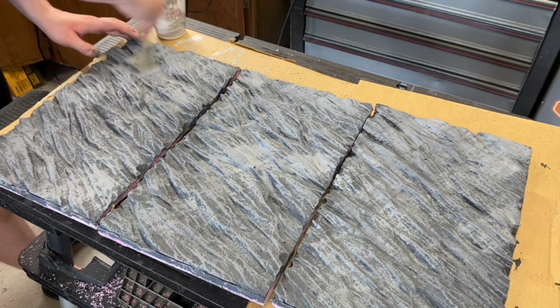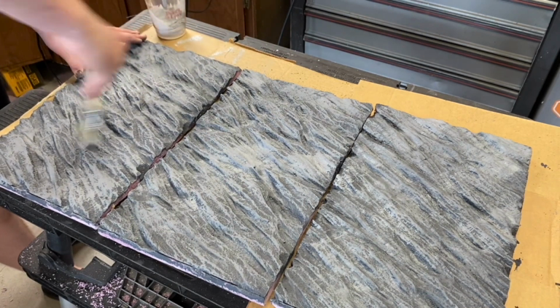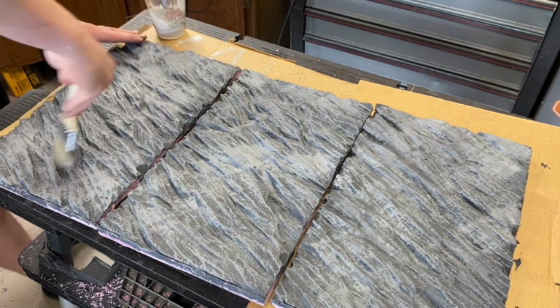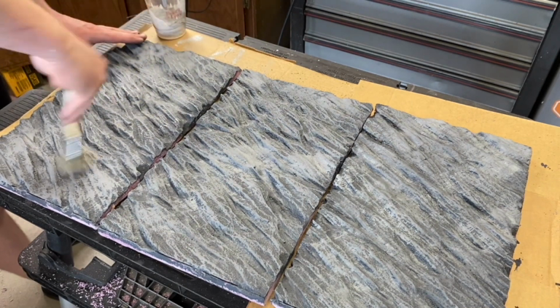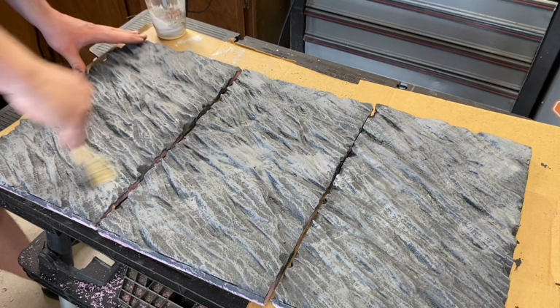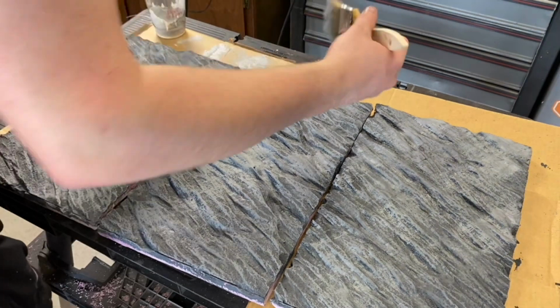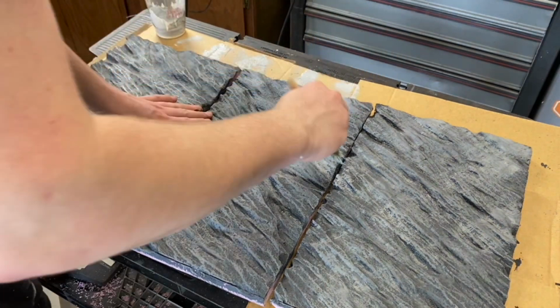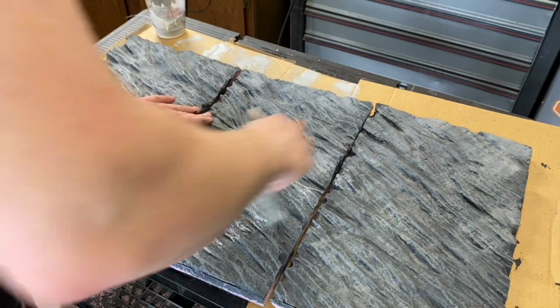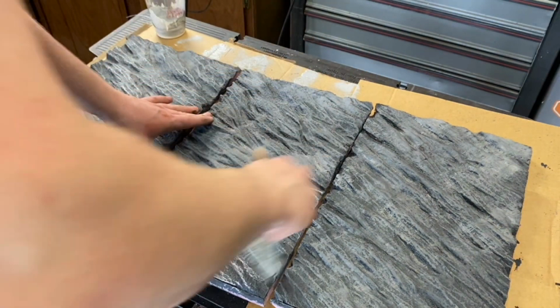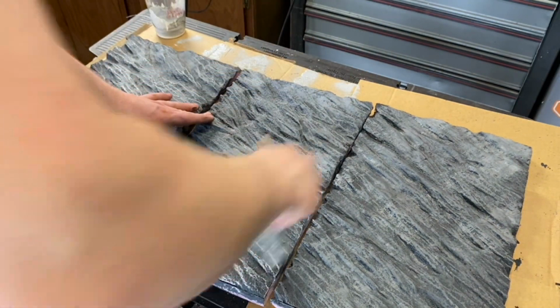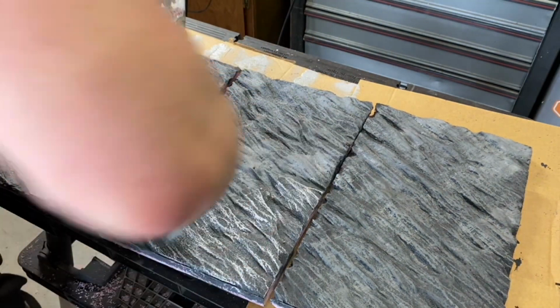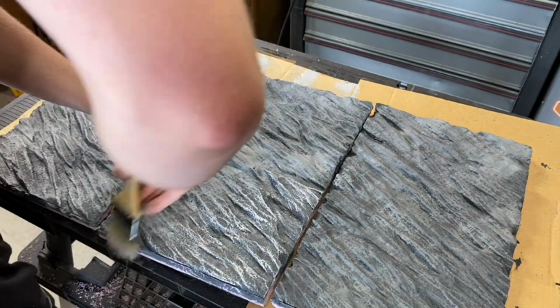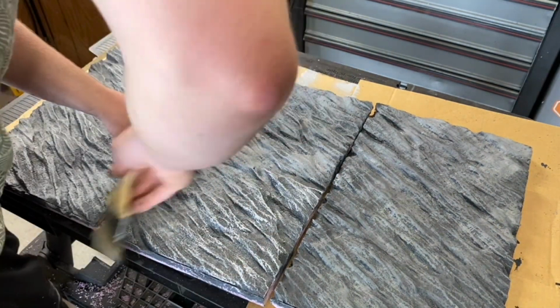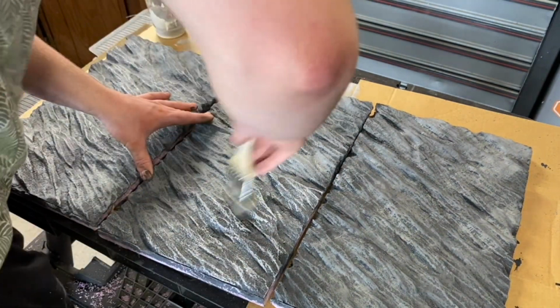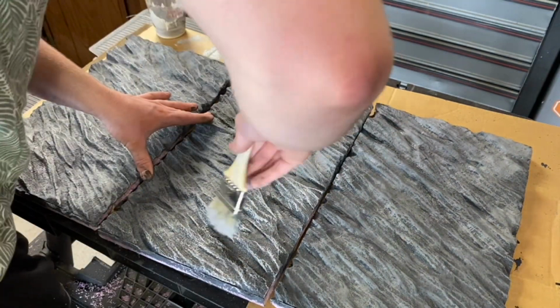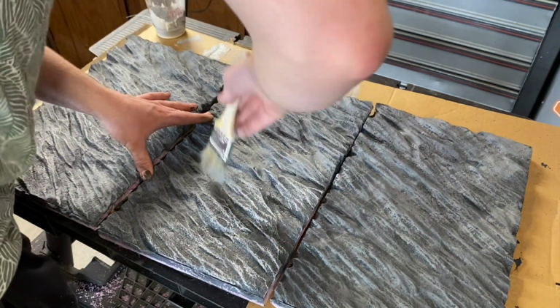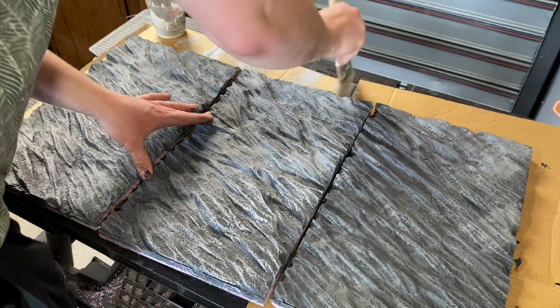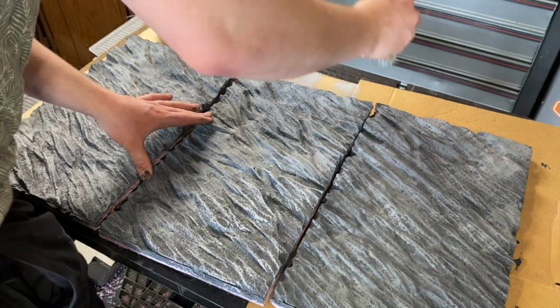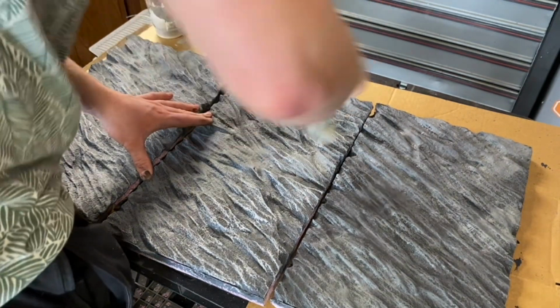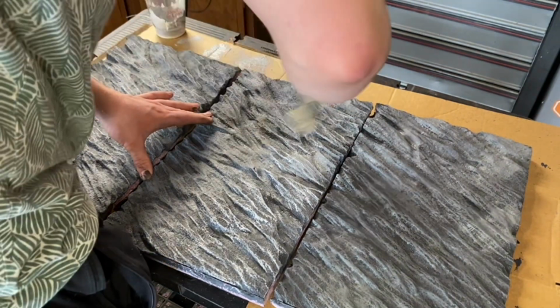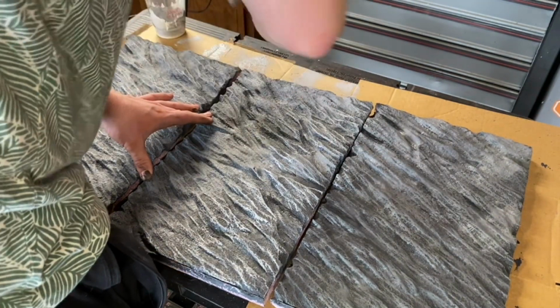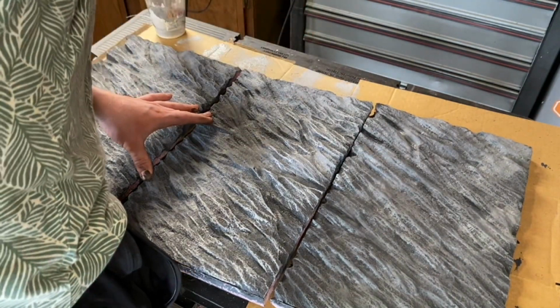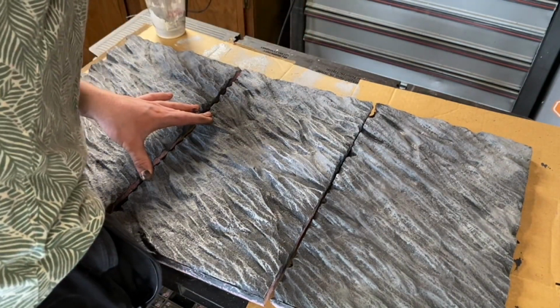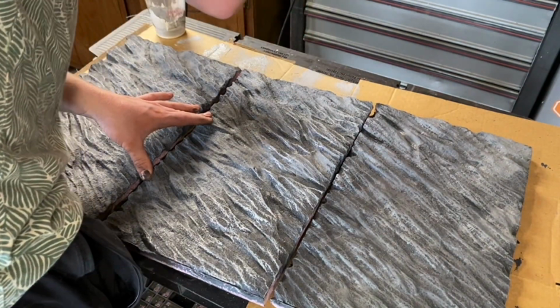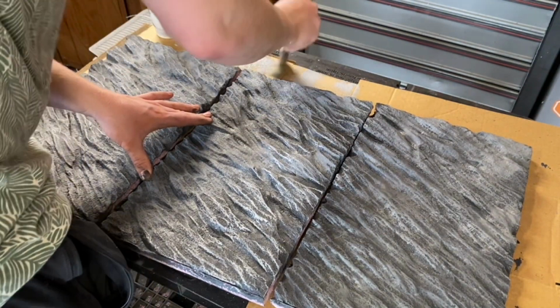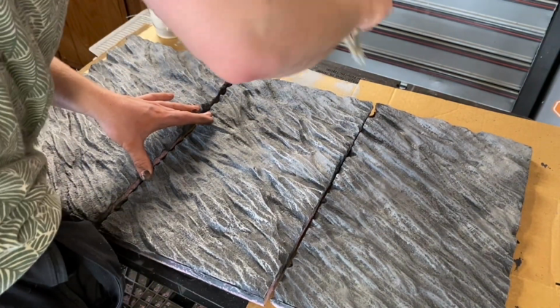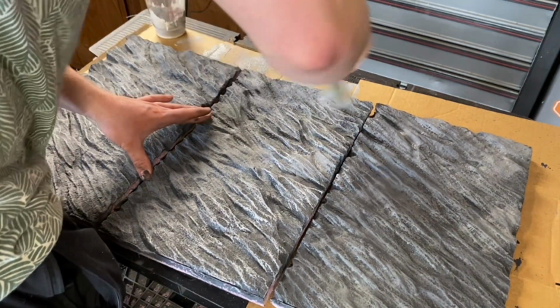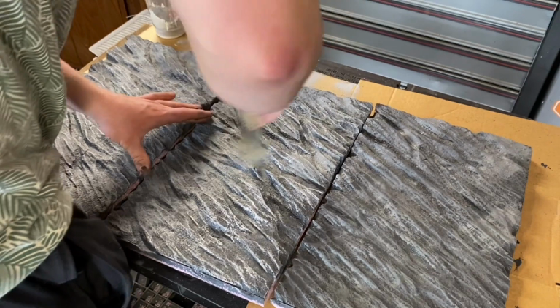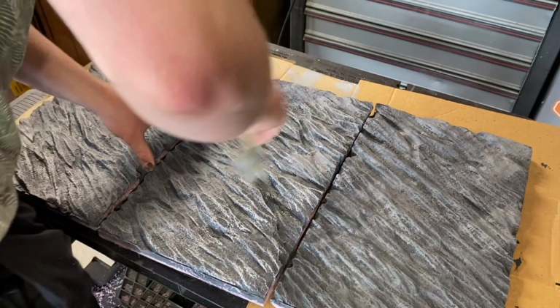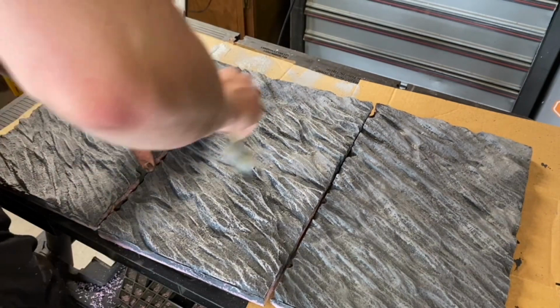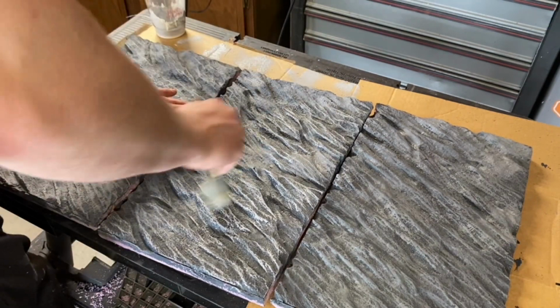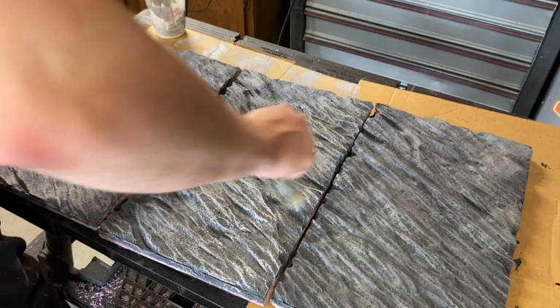Anyways, I finished up the second drybrush coat and moved on to the third and final. This coat is not only the thinnest of them all, but it's also the lightest. I've used this technique for a bunch of different enclosures, as well as many different shapes, textures, and colors.